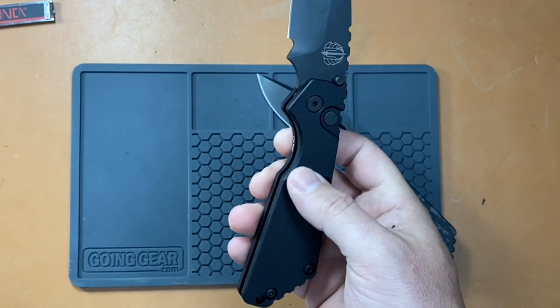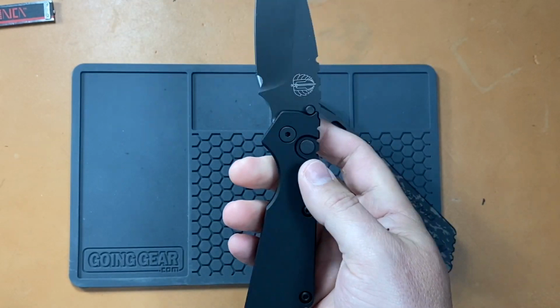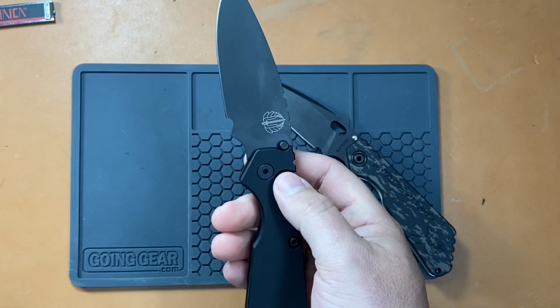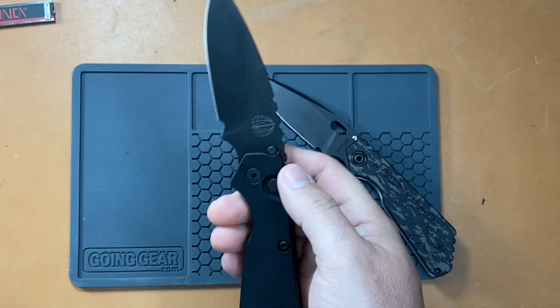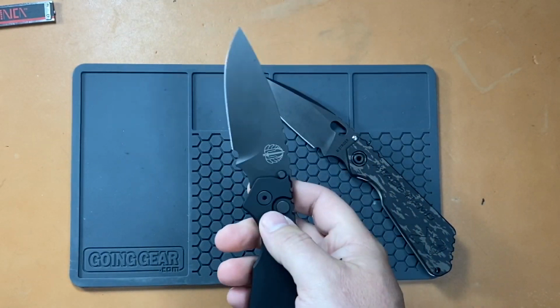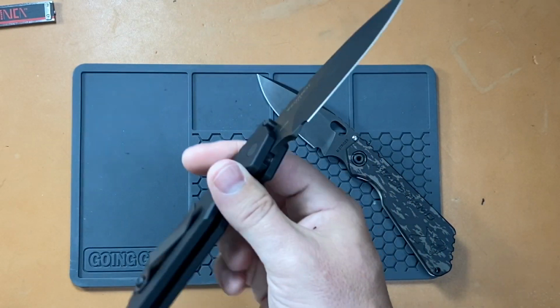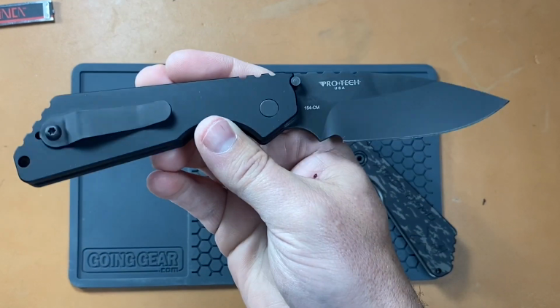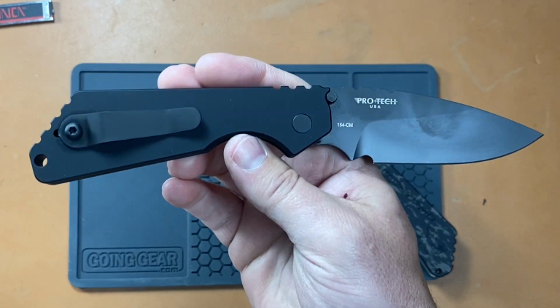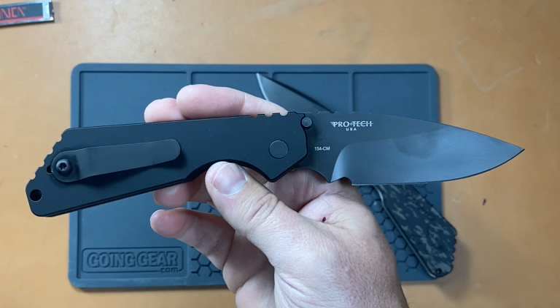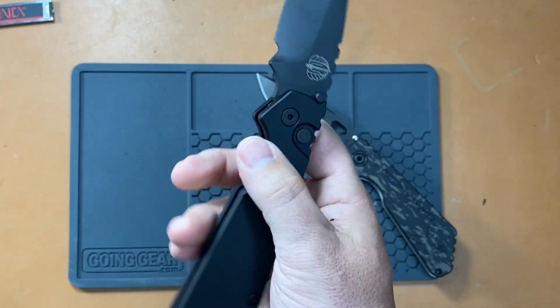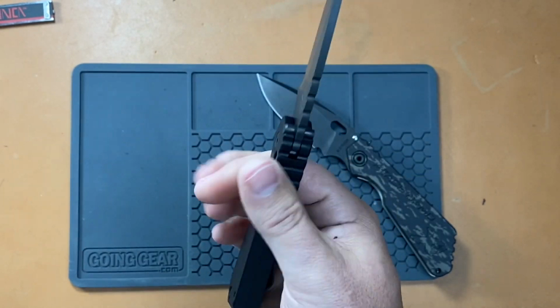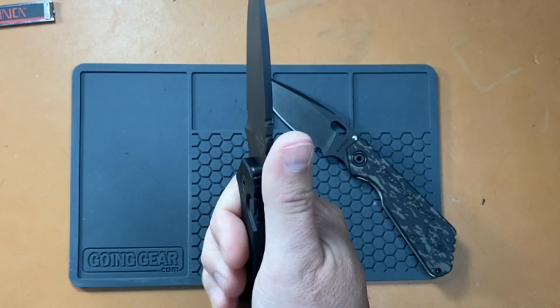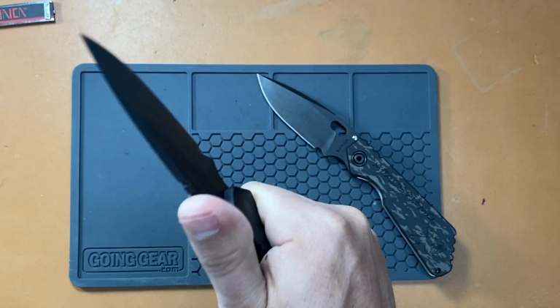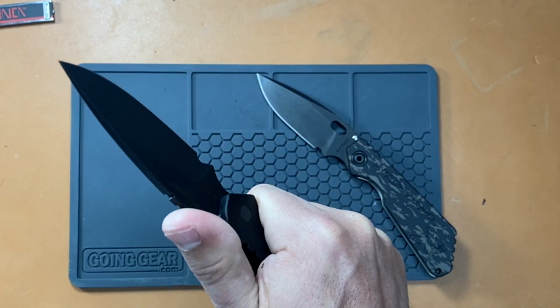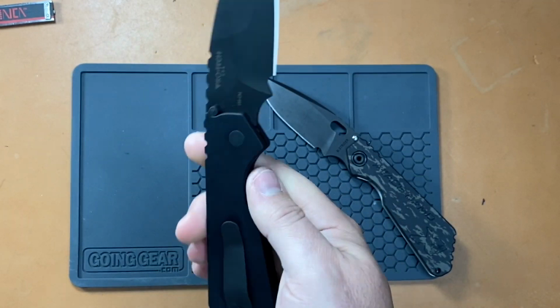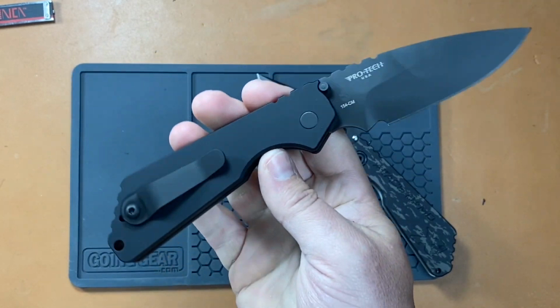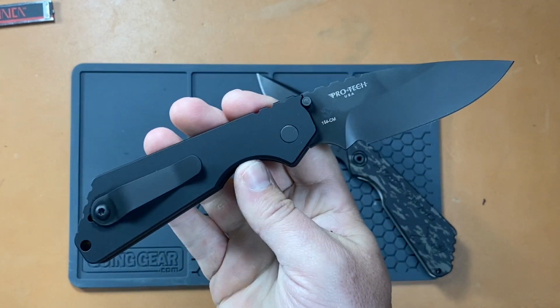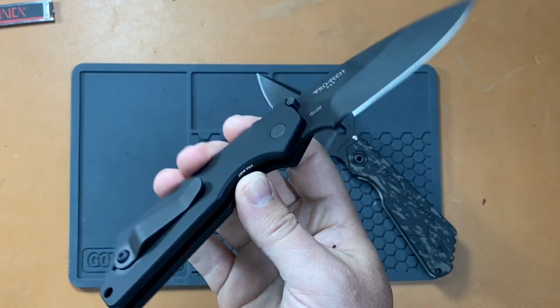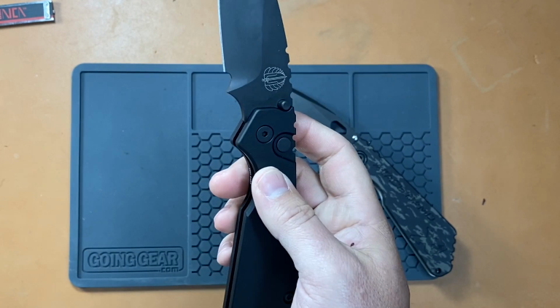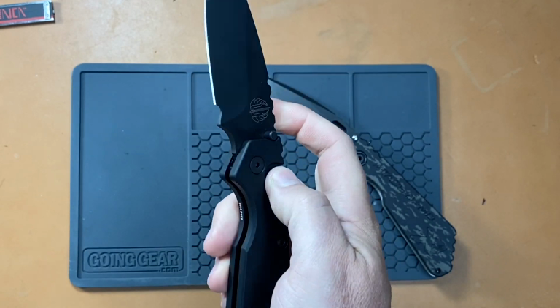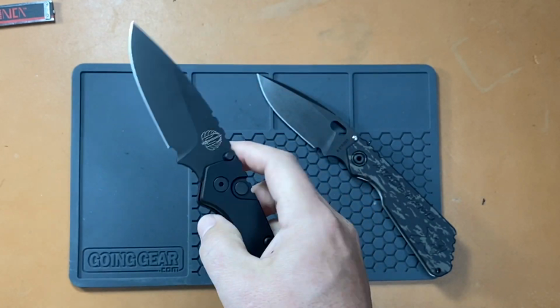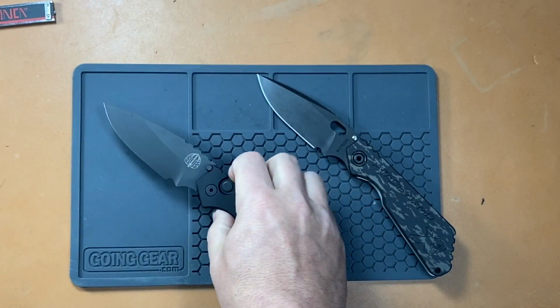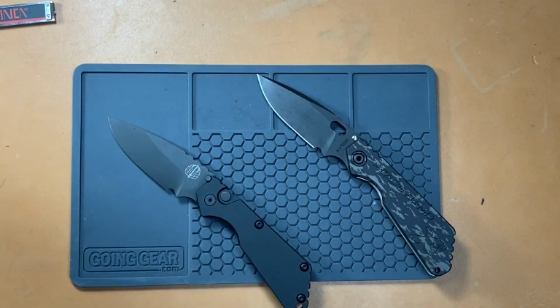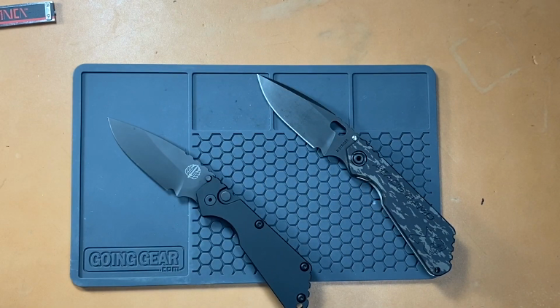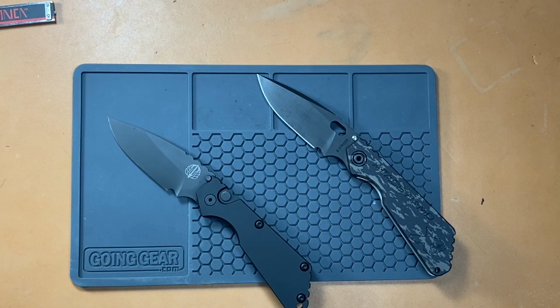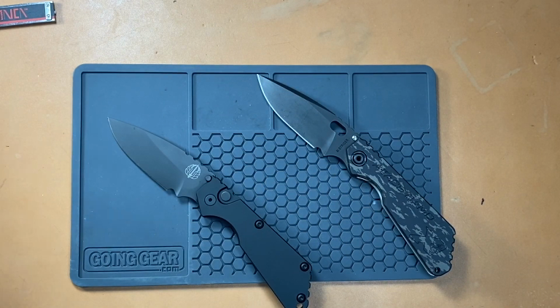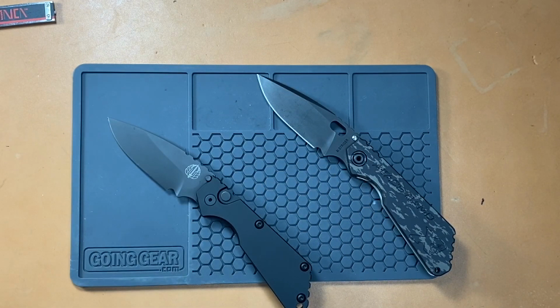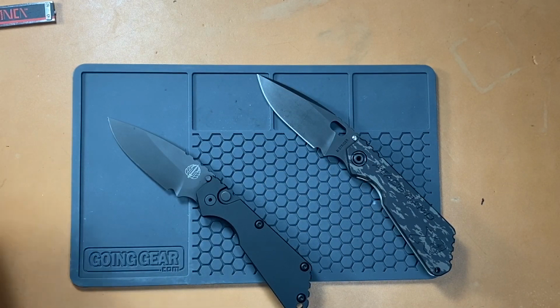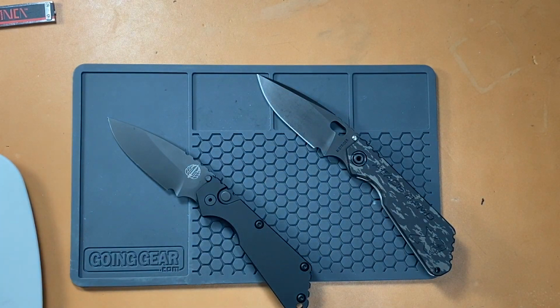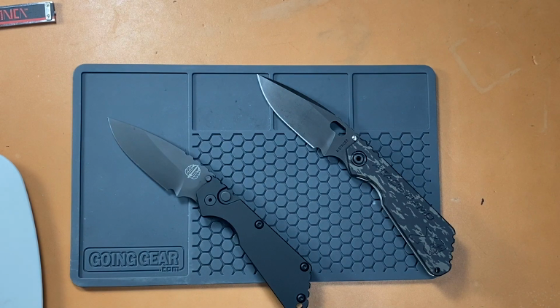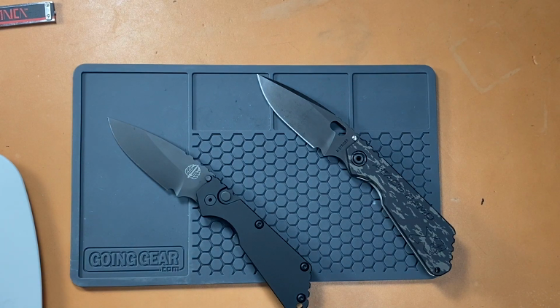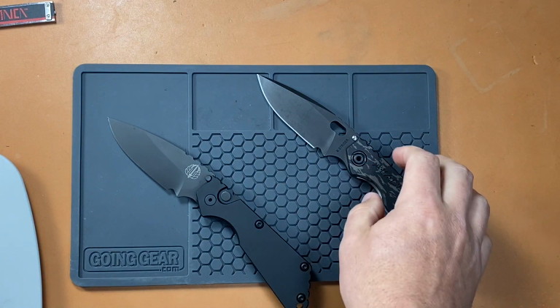I like the S&G ergonomics — they work well for my hand. I like the forward choil. The jimping's in the right place. It's just a great design. So if you're interested in checking one out, I would highly recommend trying the S&G by Pro-Tech first. Obviously the button lock and mechanism is going to be different, but the overall feel and ergonomics are going to be the same. How are they carrying in the pocket? Very, very similar. I think the weight is a little lighter on the Pro-Tech — let's check it out.